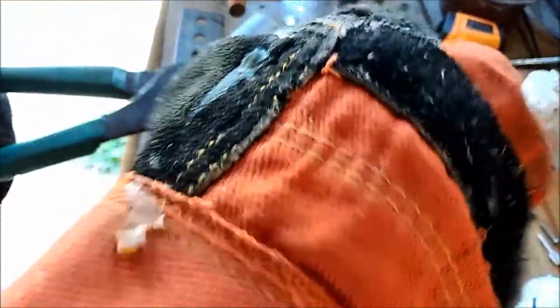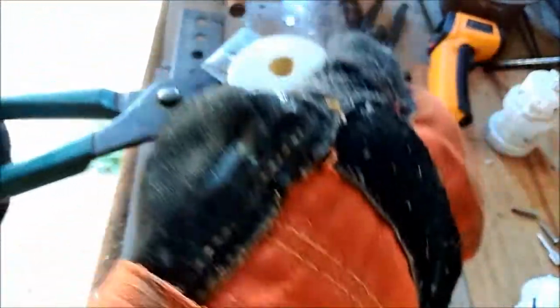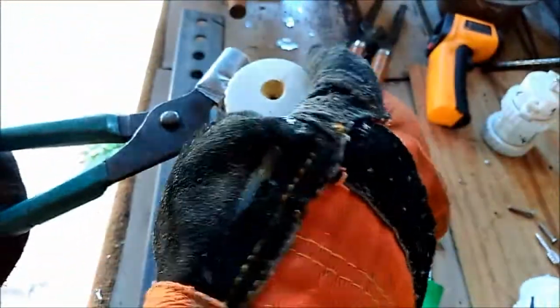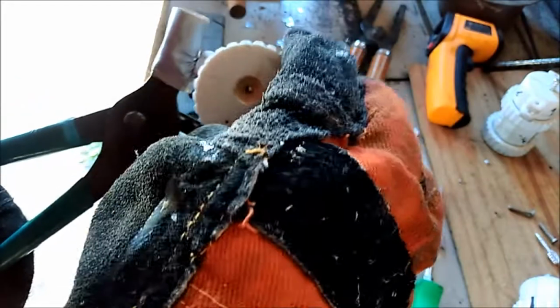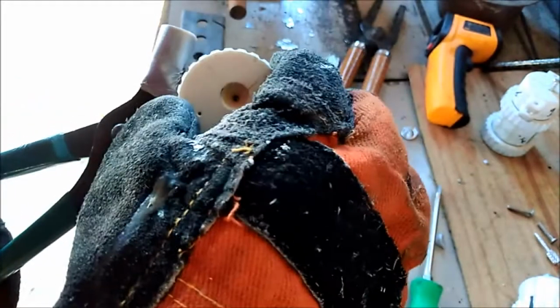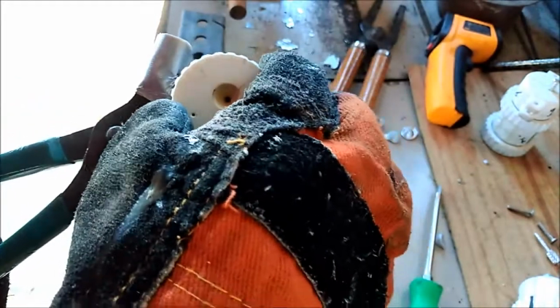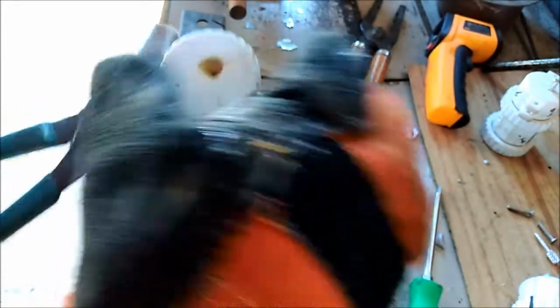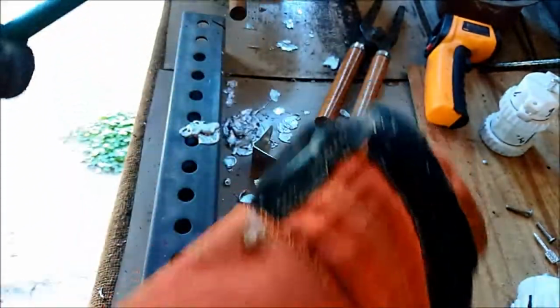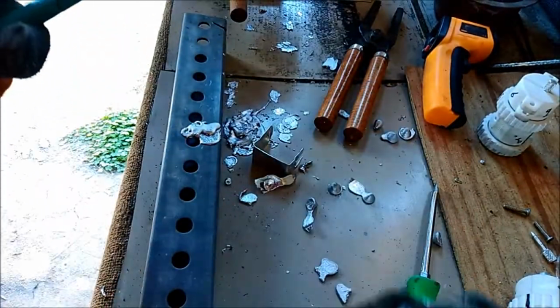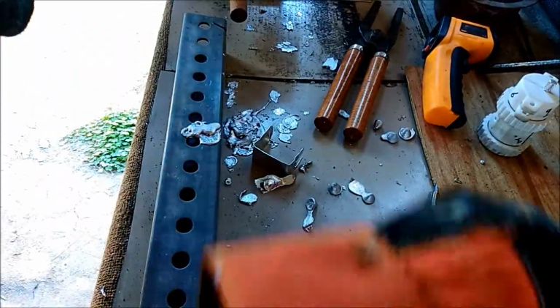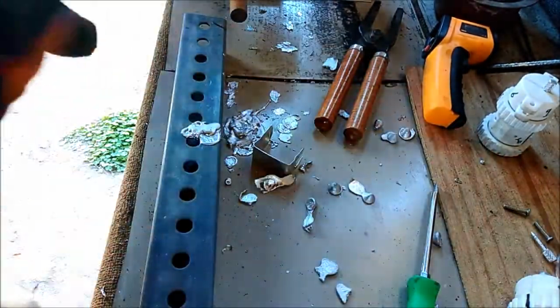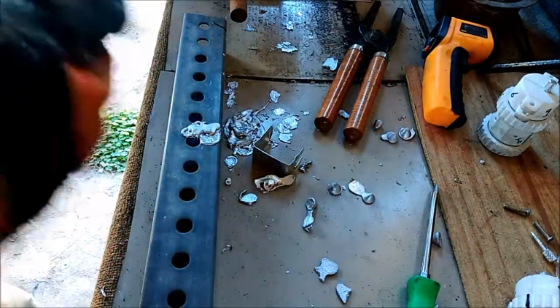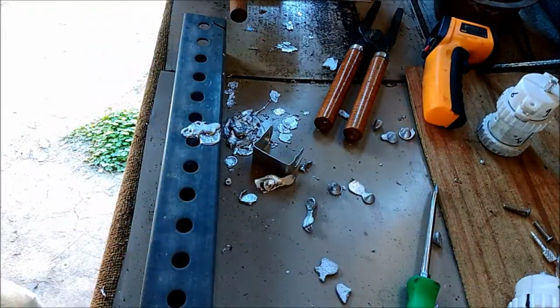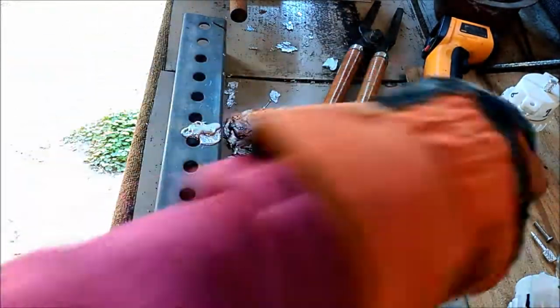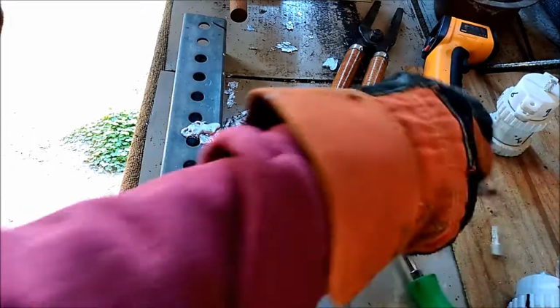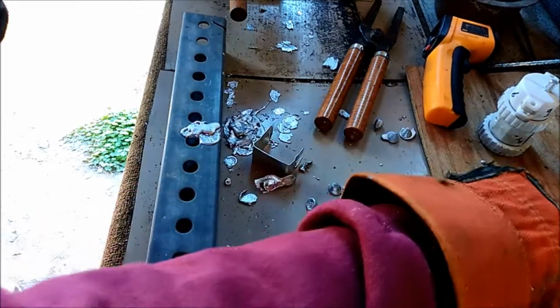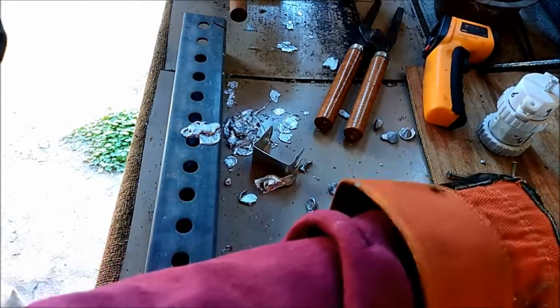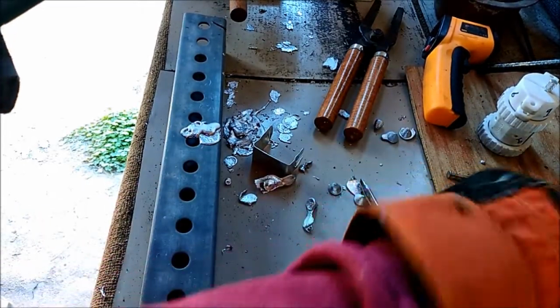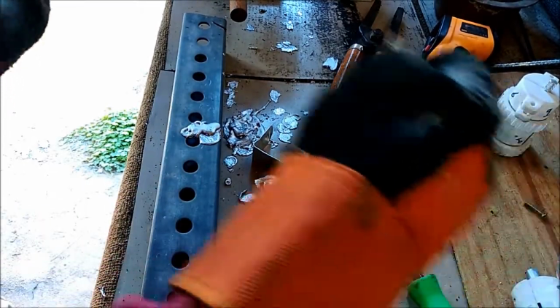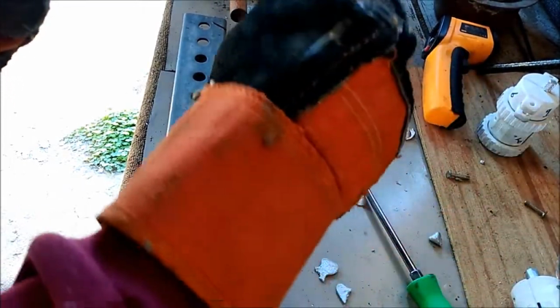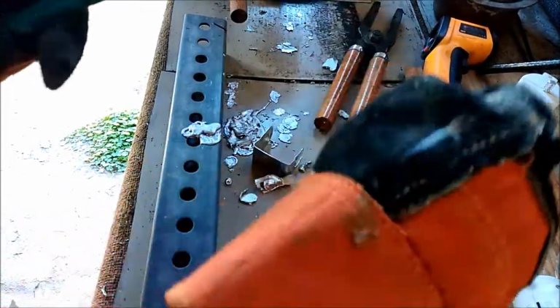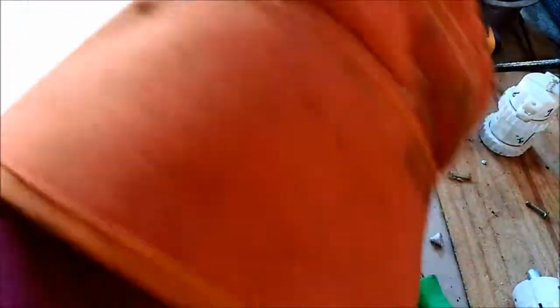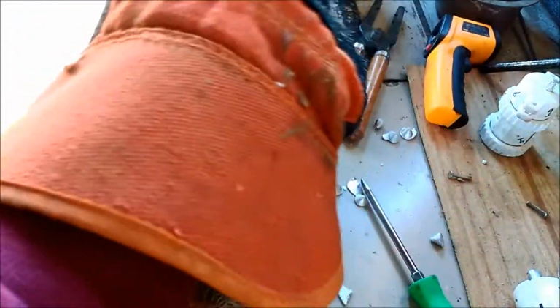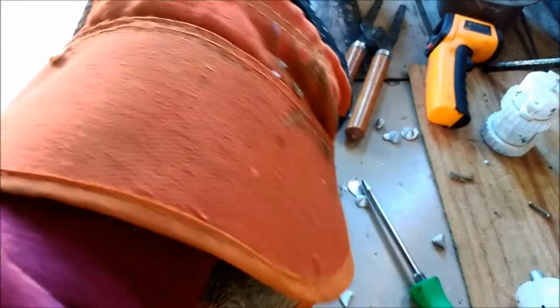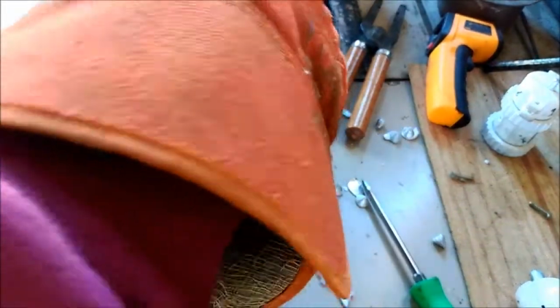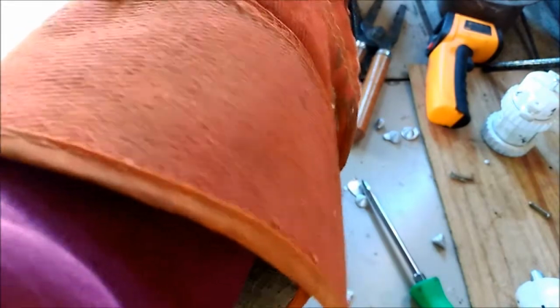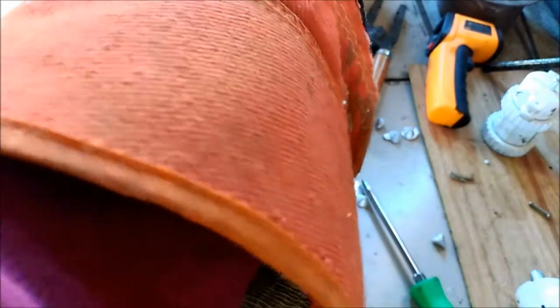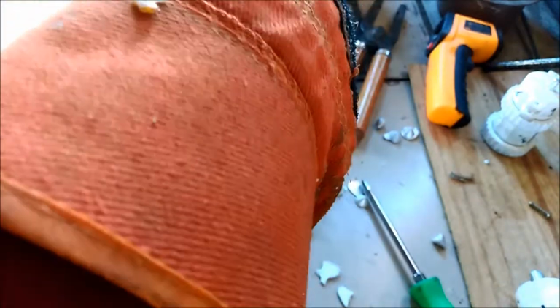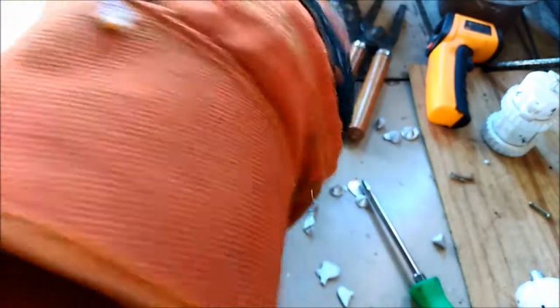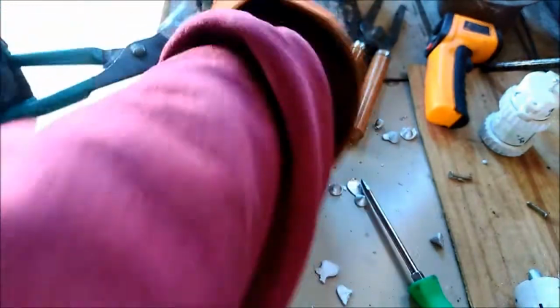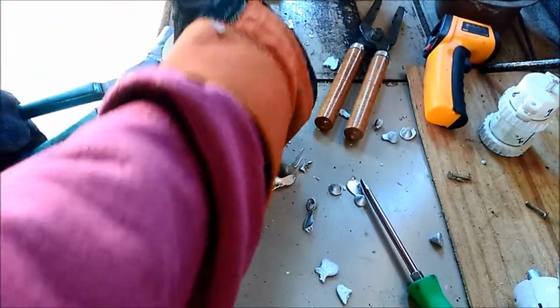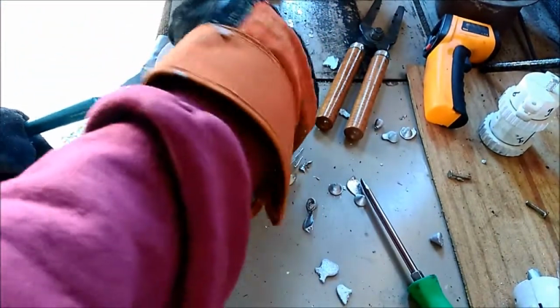I'll be turning my camera off periodically just to preserve some memory. Last time I was doing this my camera started beeping because I was running out of memory. So if I cut in and out, that's the explanation for it.